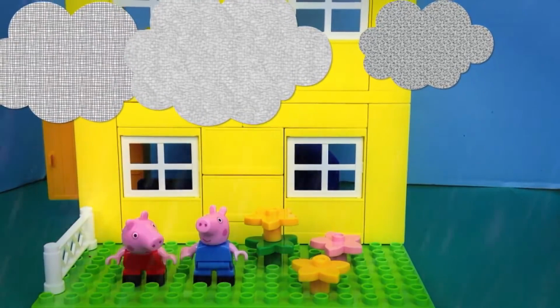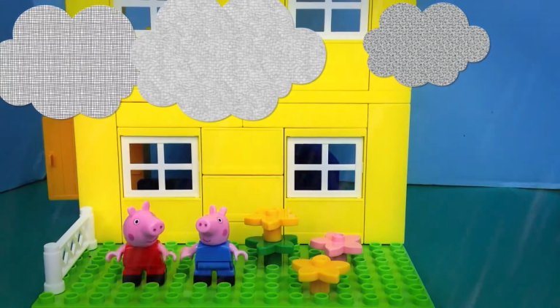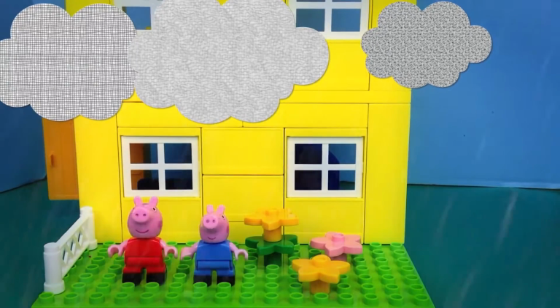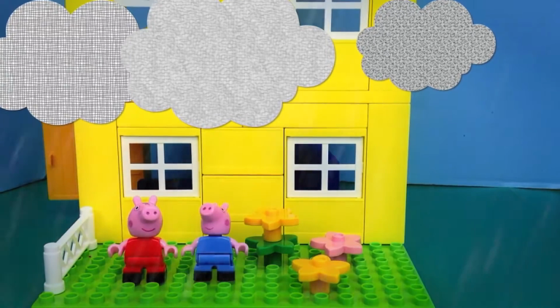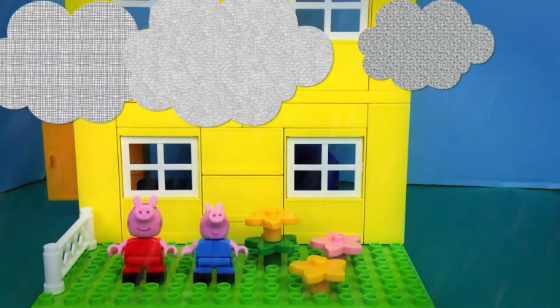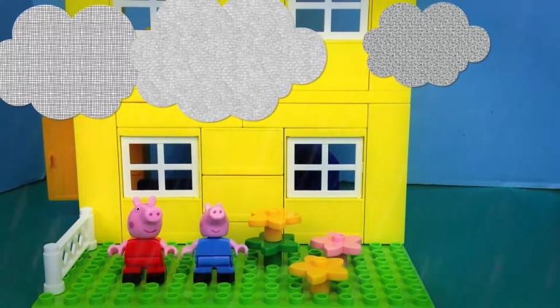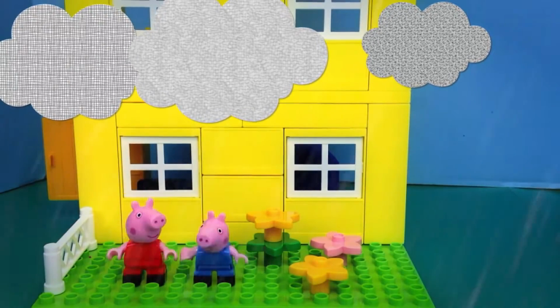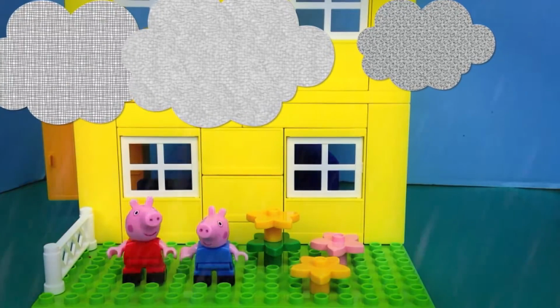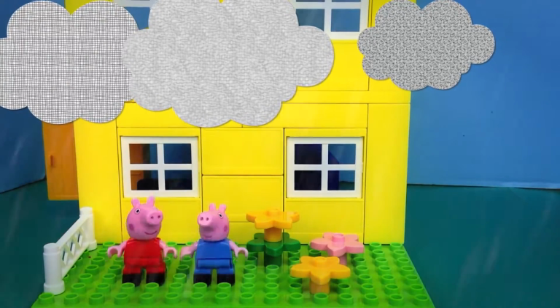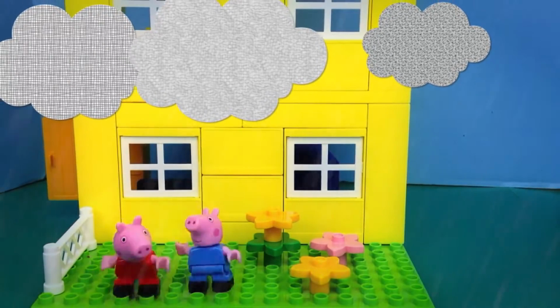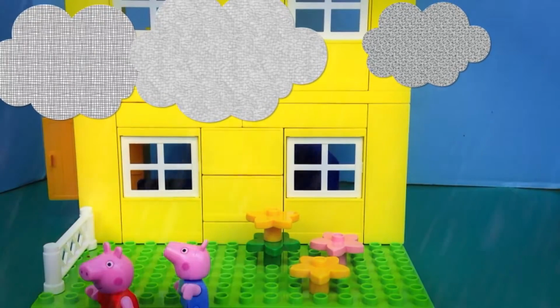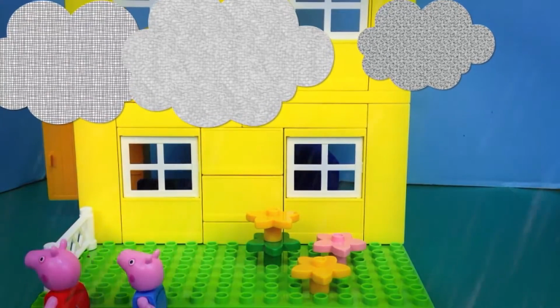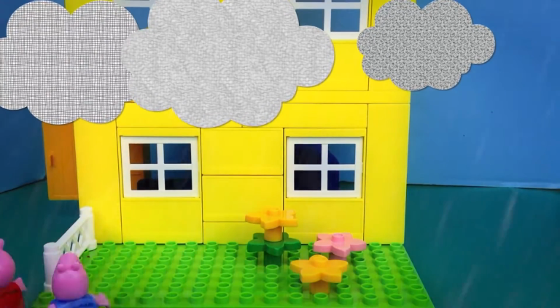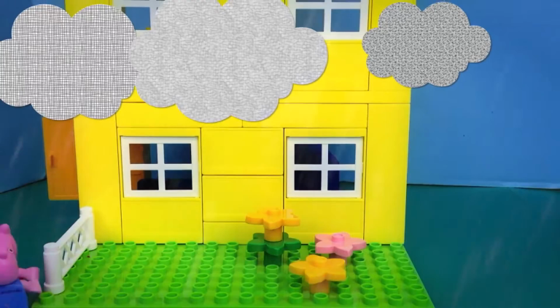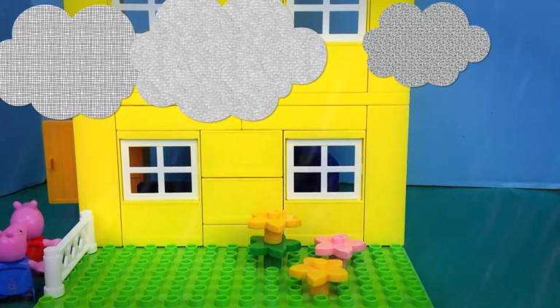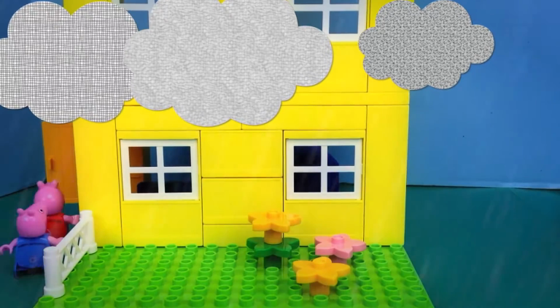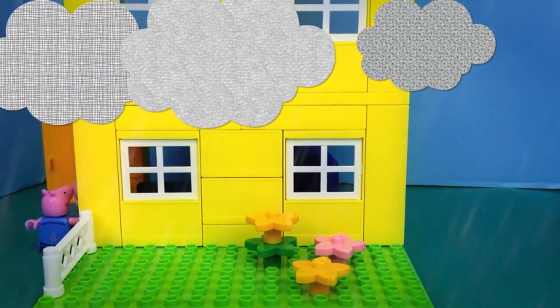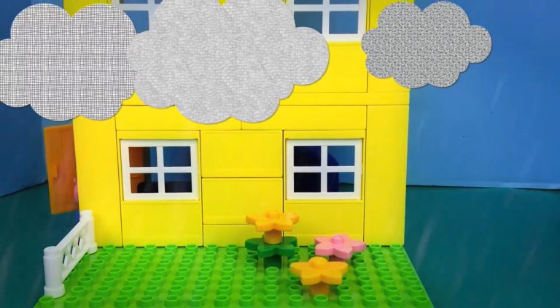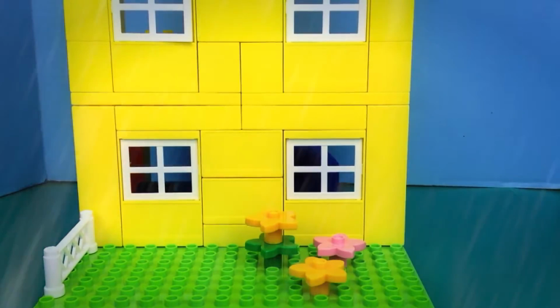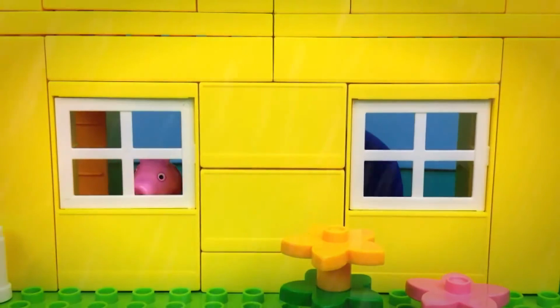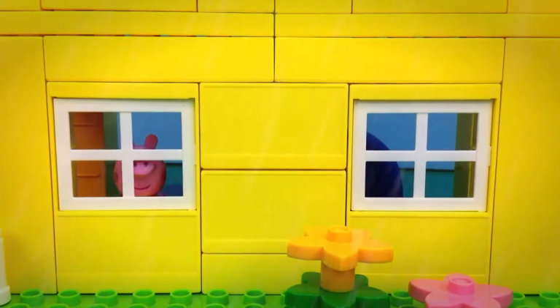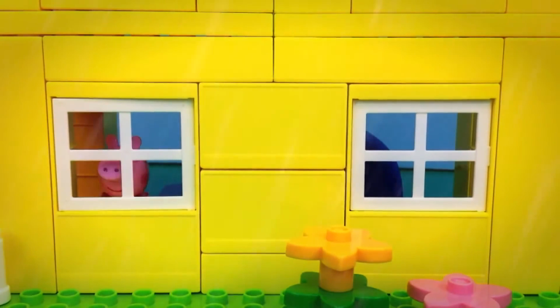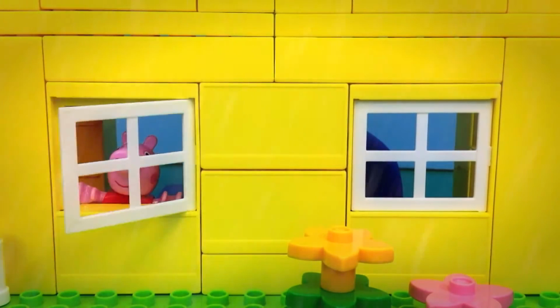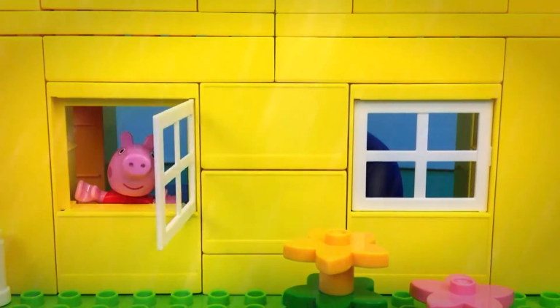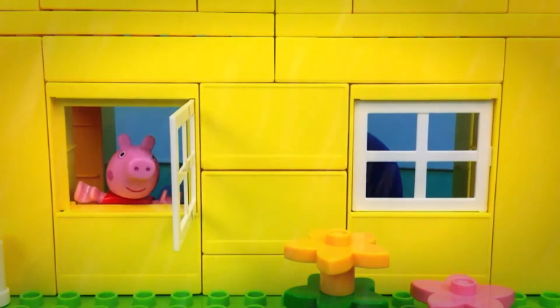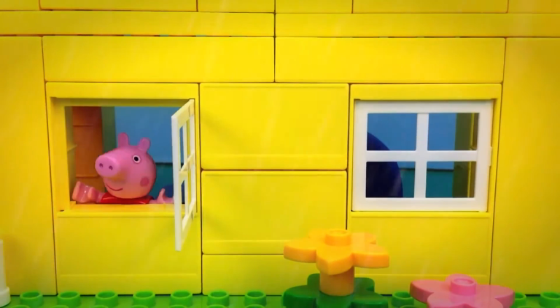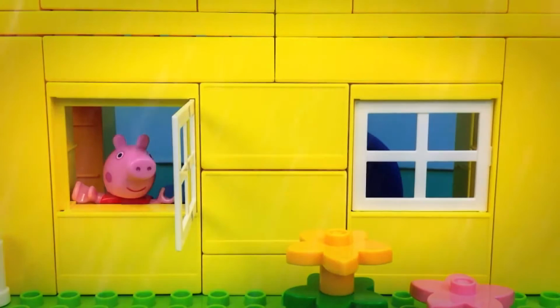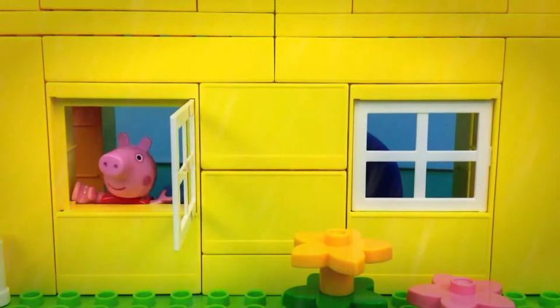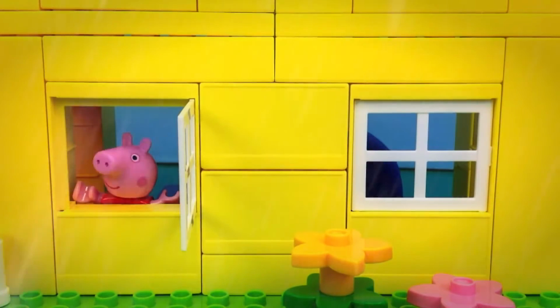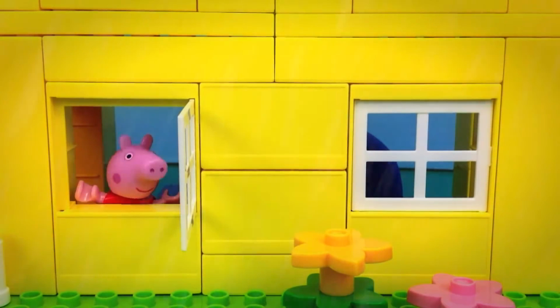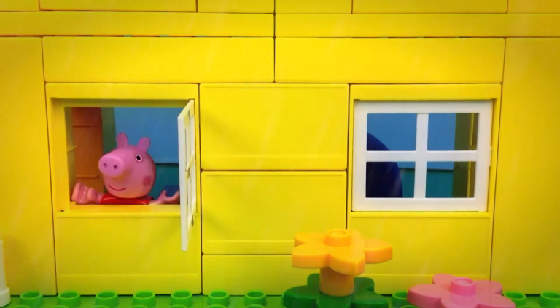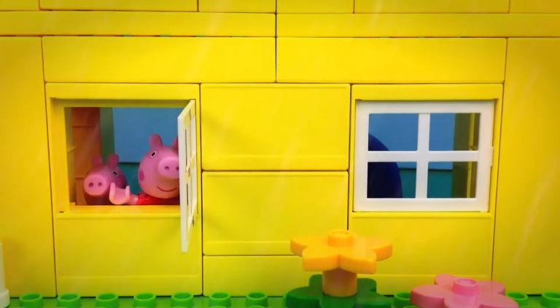Alright, now that we've felt the rain, let's wait for the mud puddles to begin. So let's go inside and just watch it from the window. The rain is so refreshing and it smells so nice.